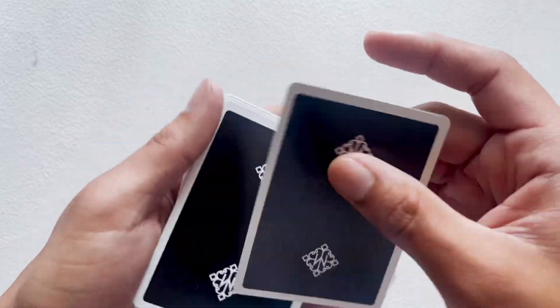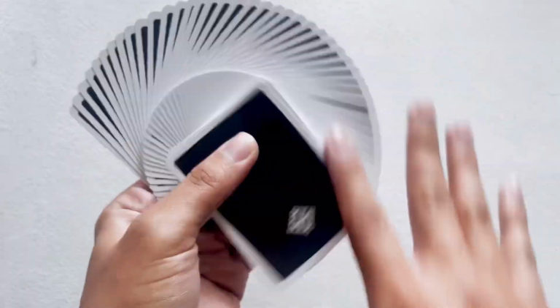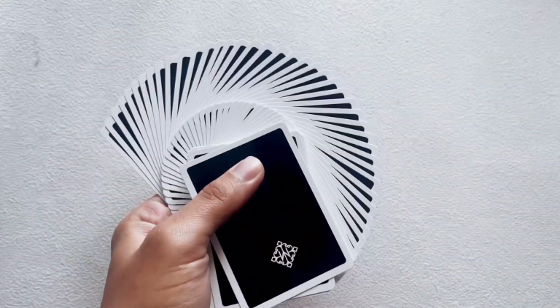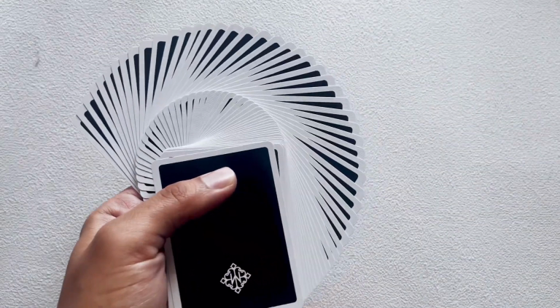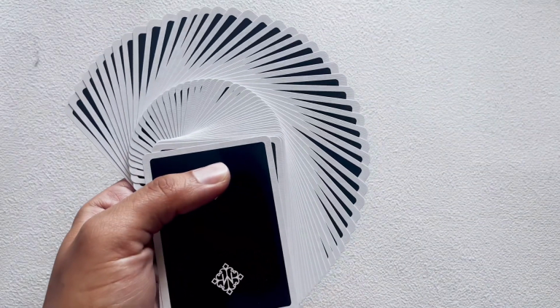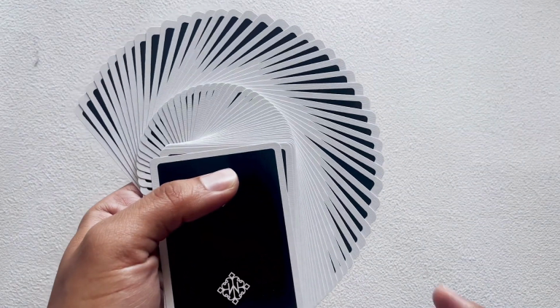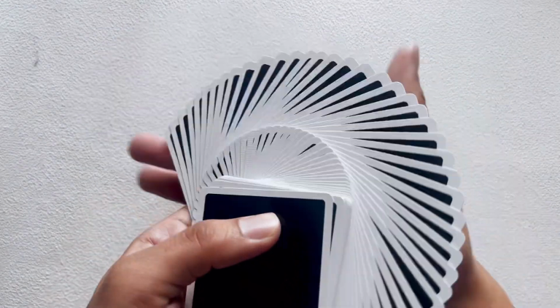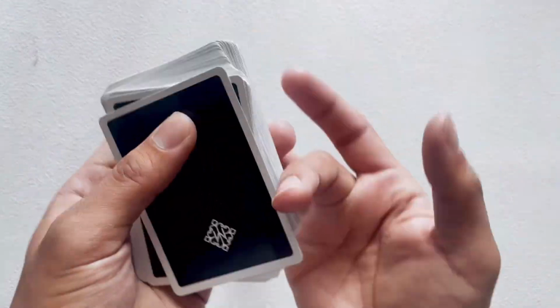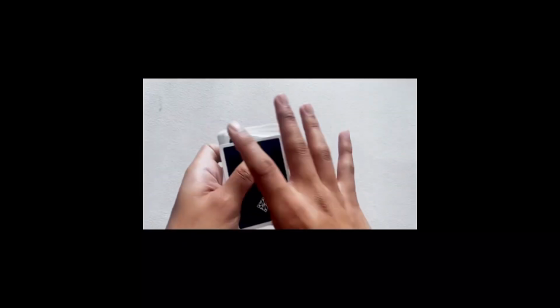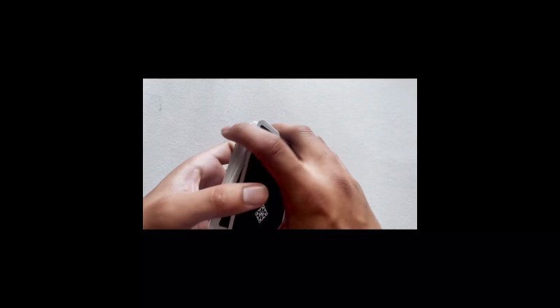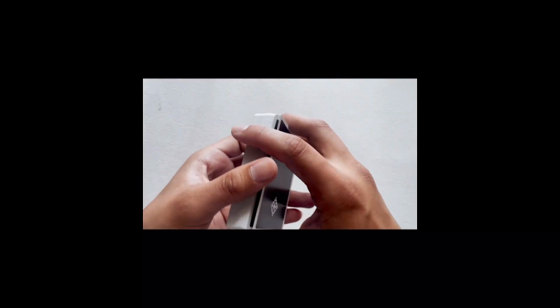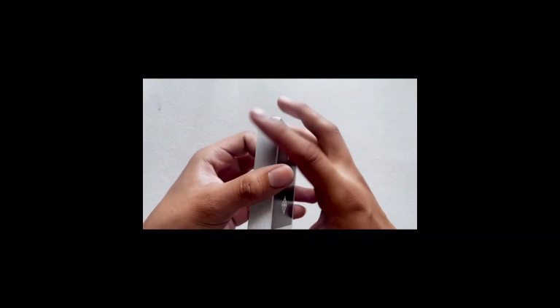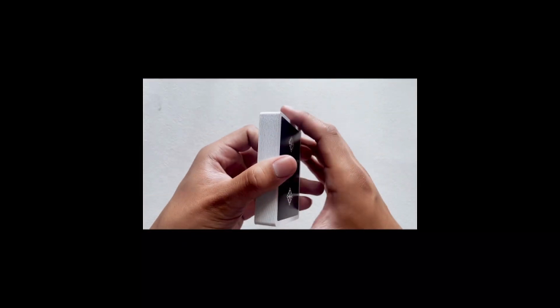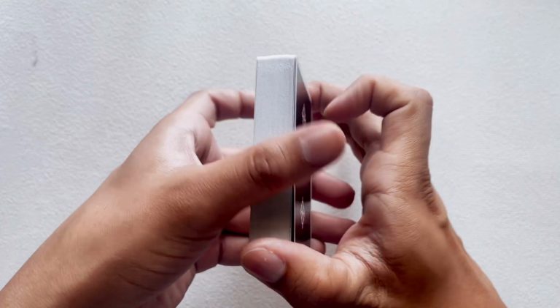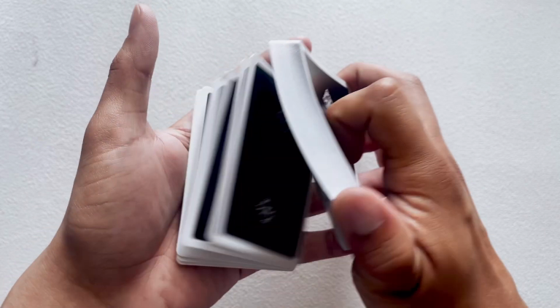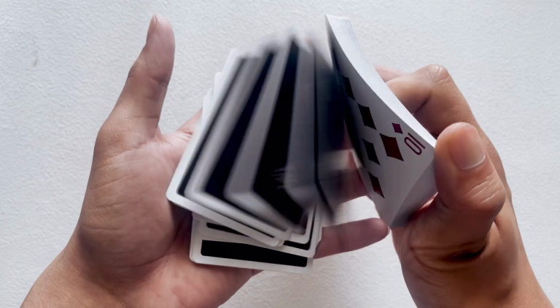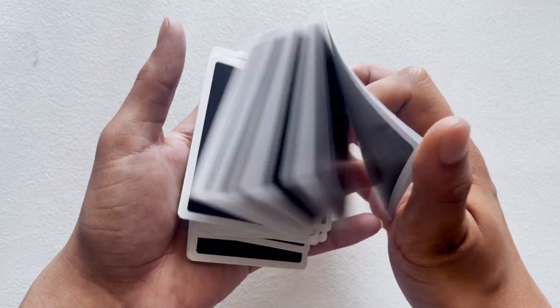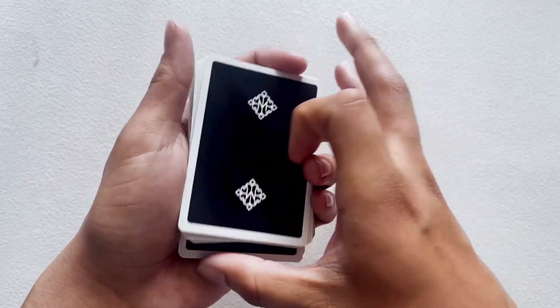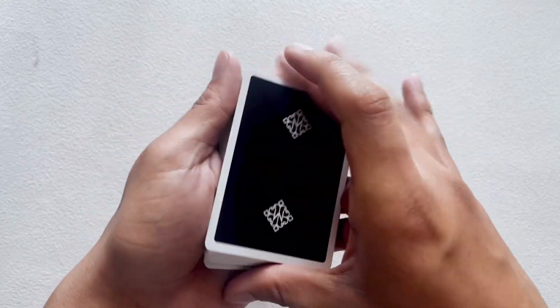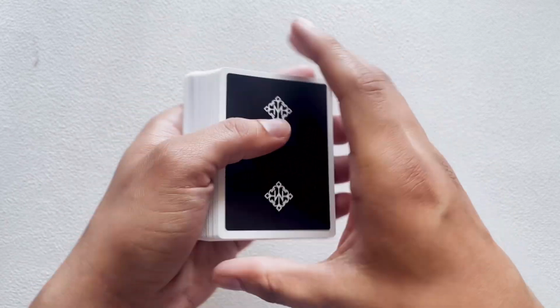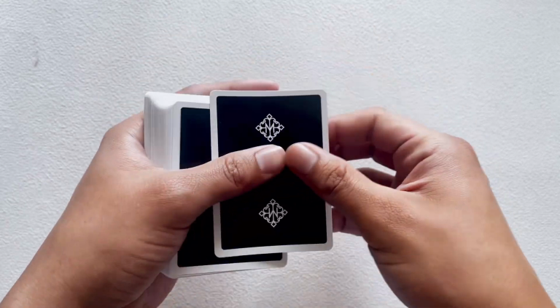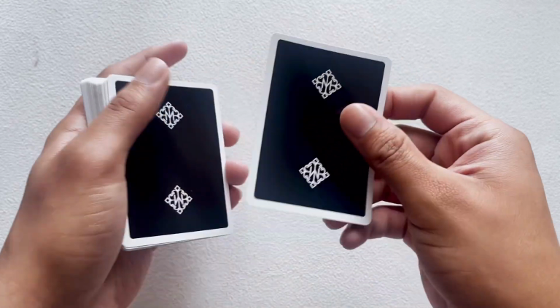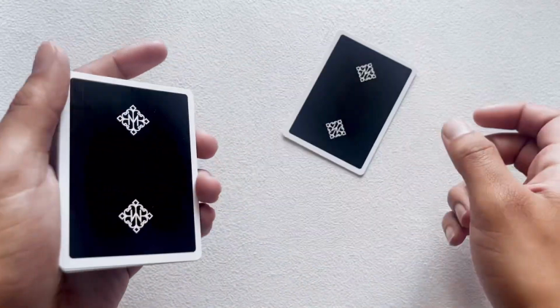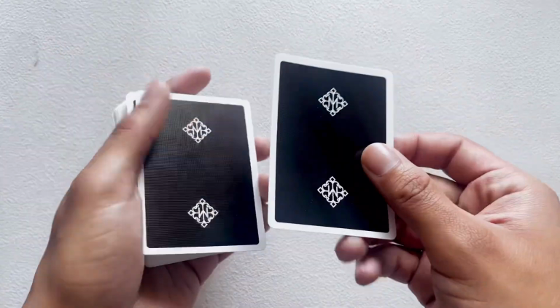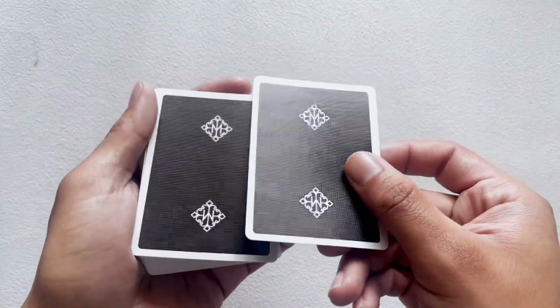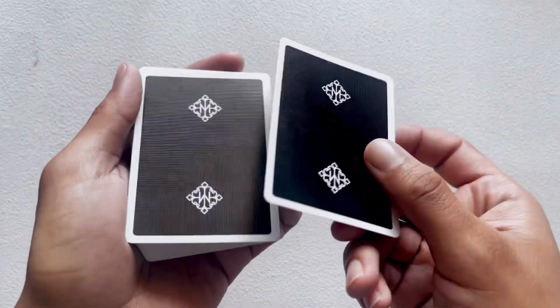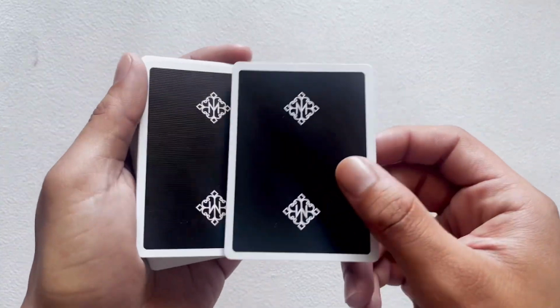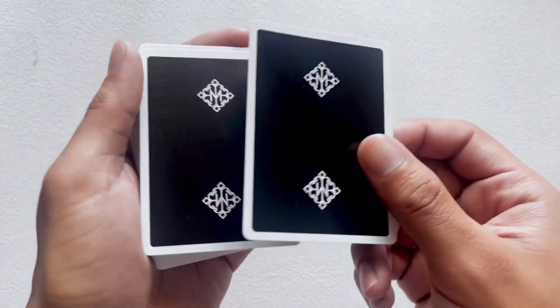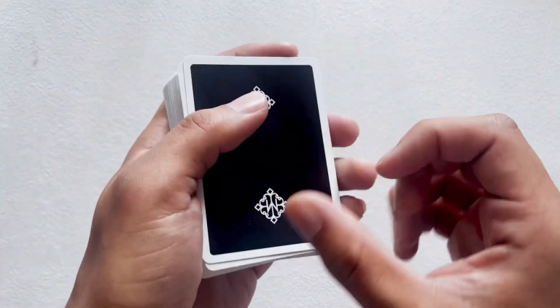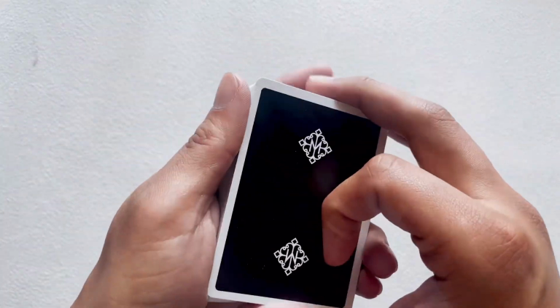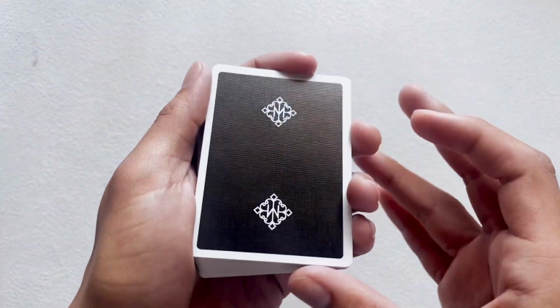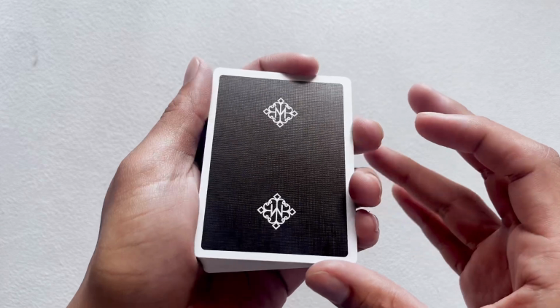The quality is amazing — even though my fan wasn't. These cards feel great in hand. But backs aside, it's pretty simple and straight to the point.